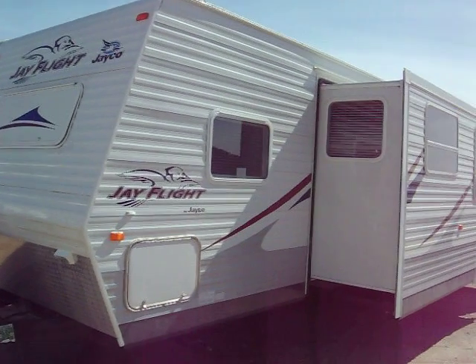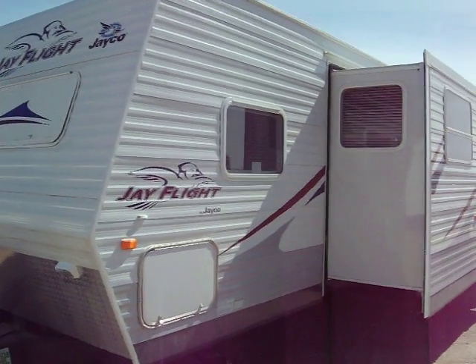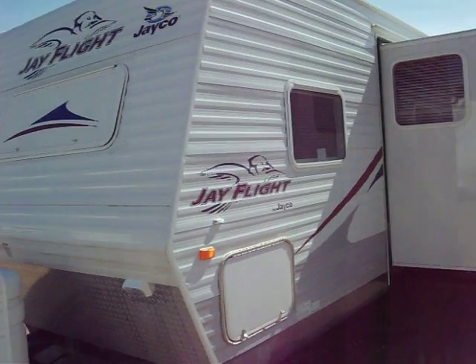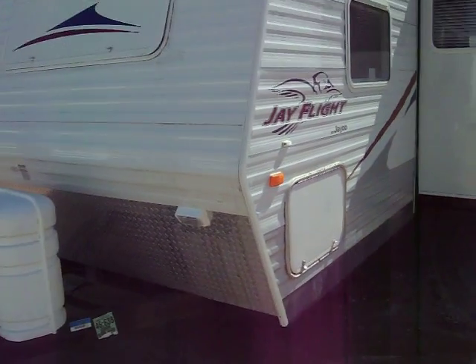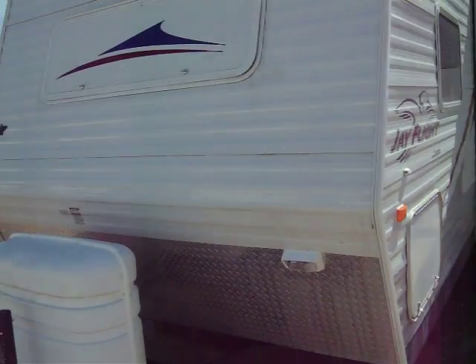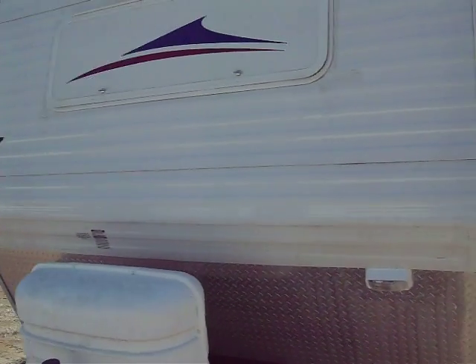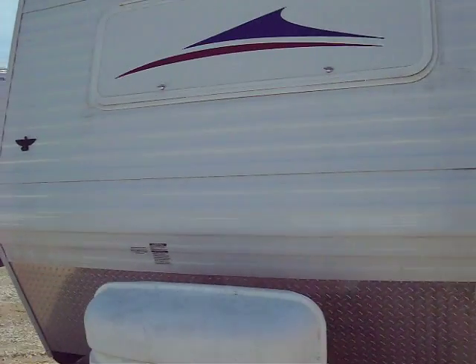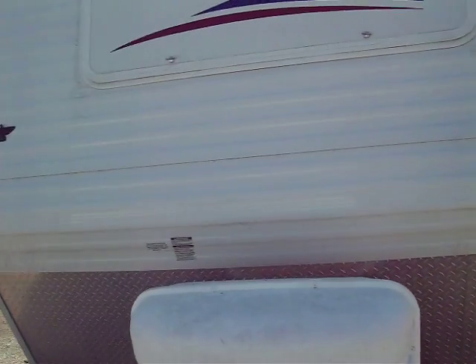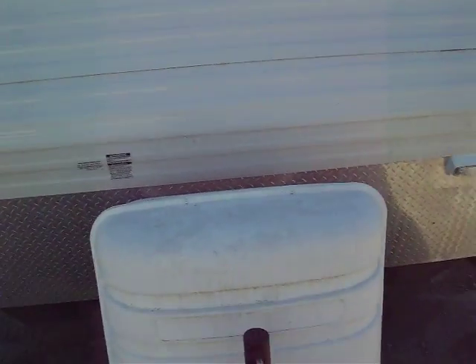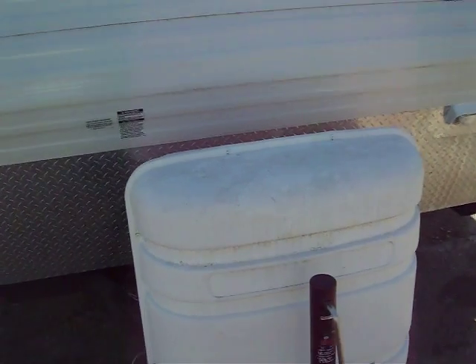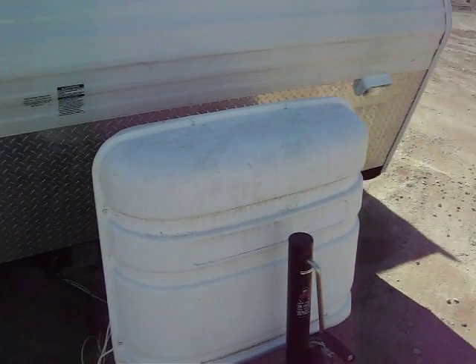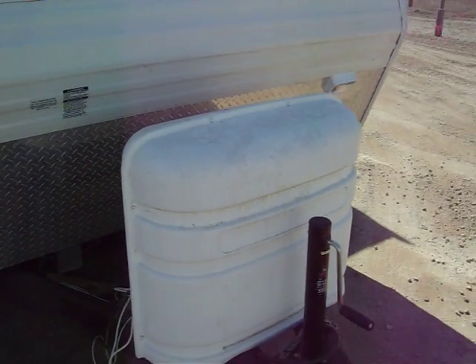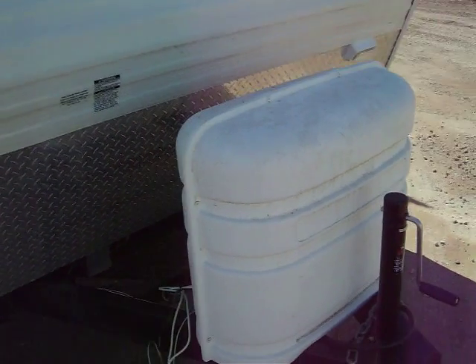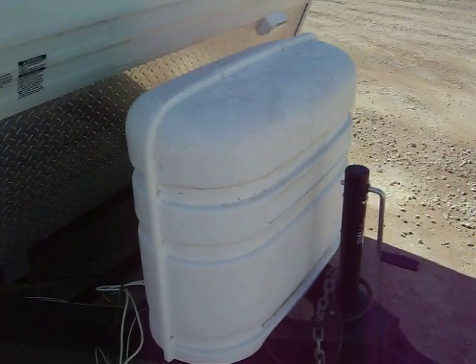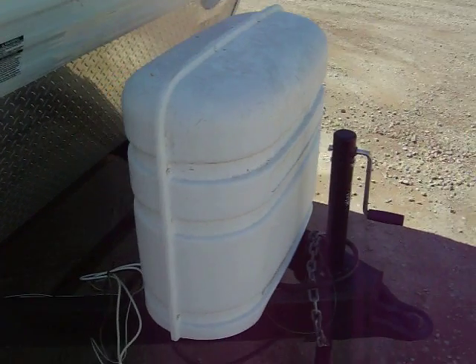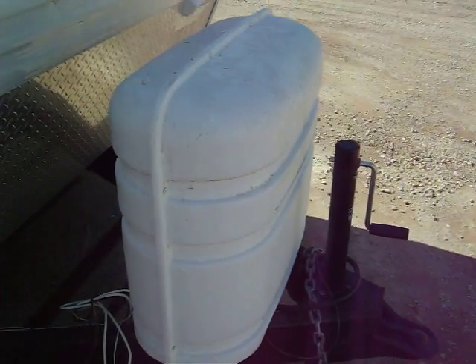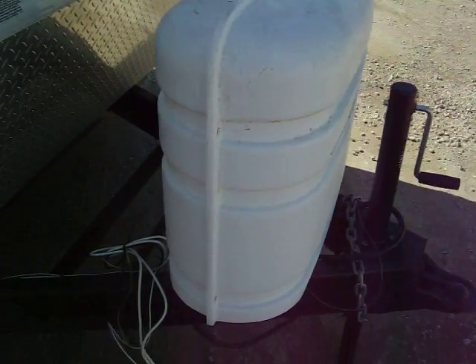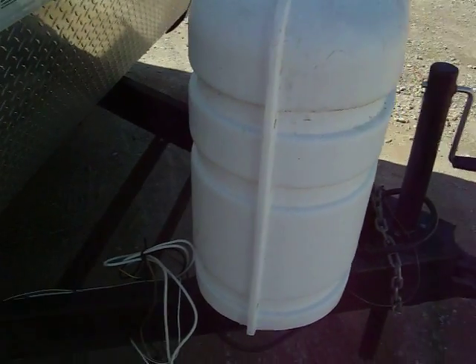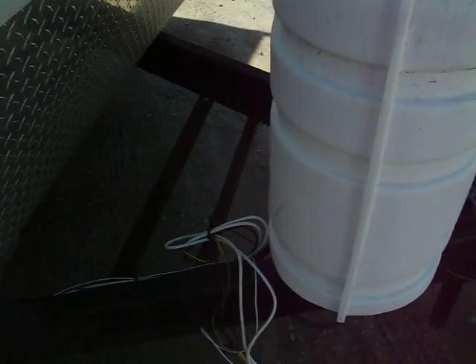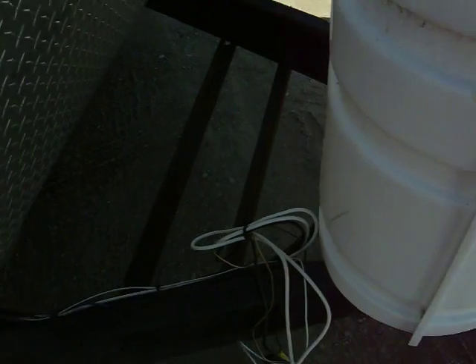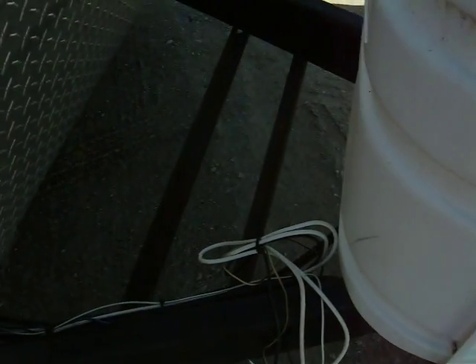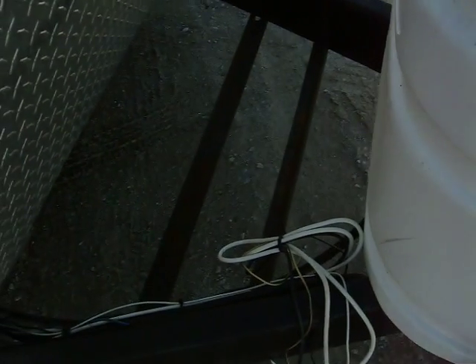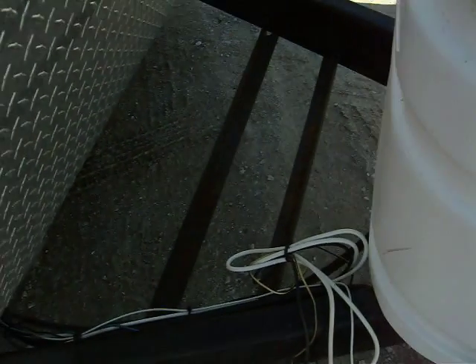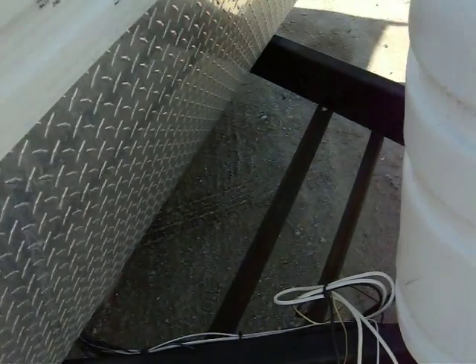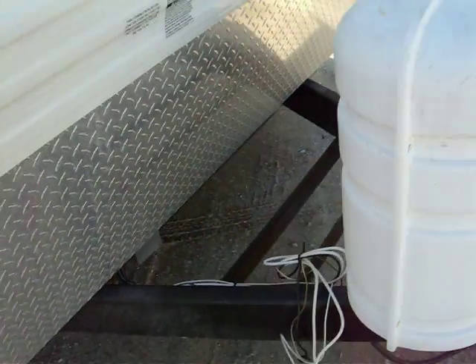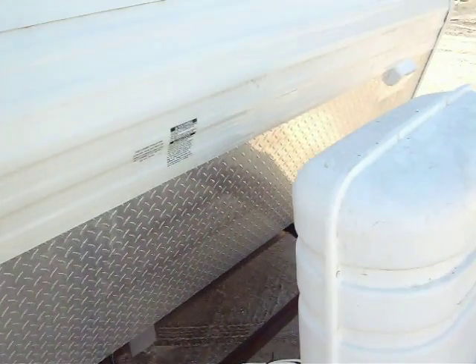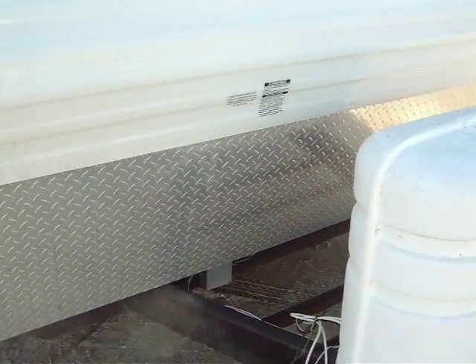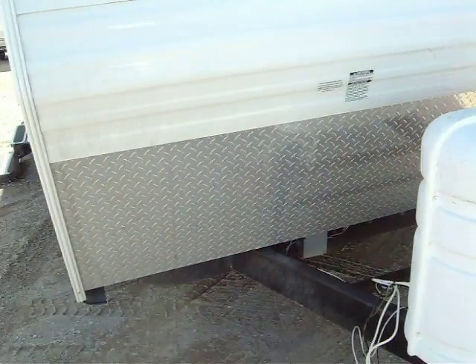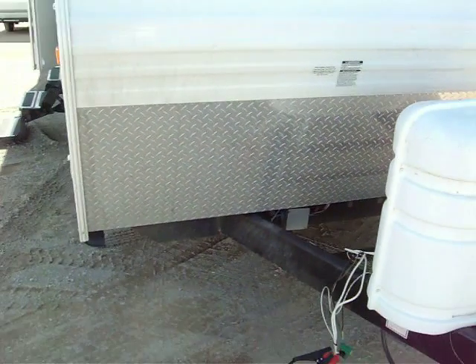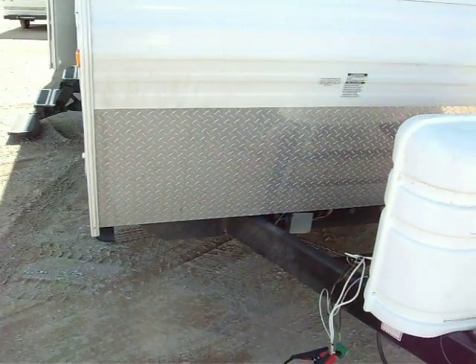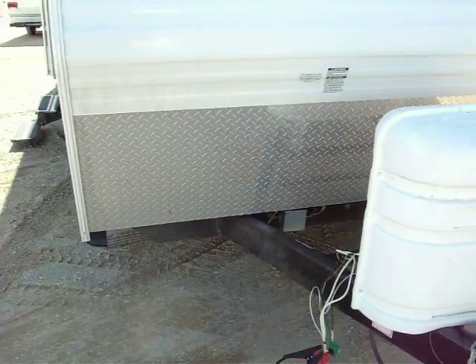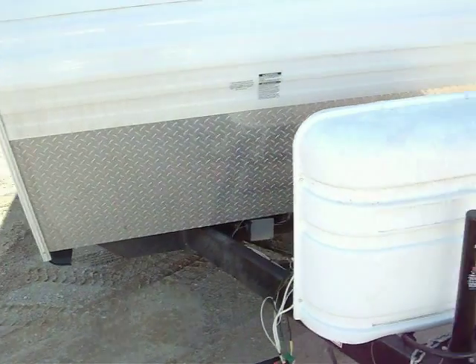Two slide outs. It's a soft side. 30-pound LP tanks up front for your propane. You can also load two 12-volt batteries right there for longer camping. It's a diamond plate up front rock guard.